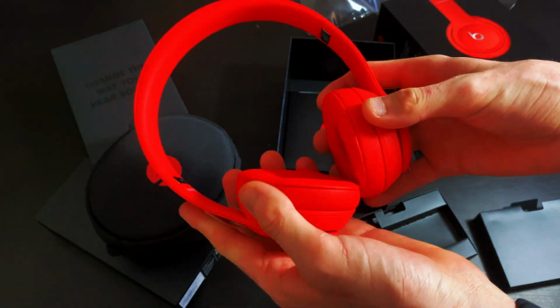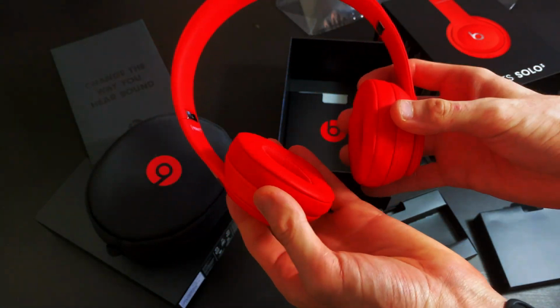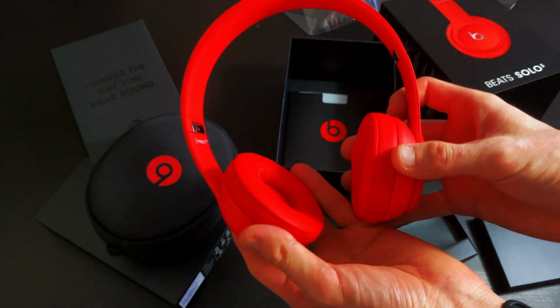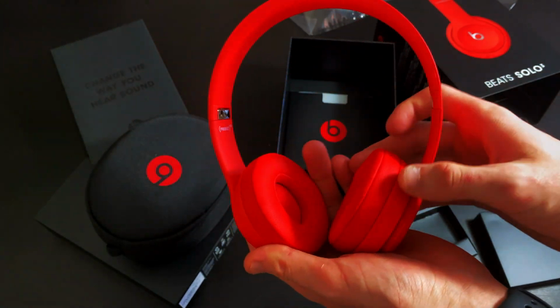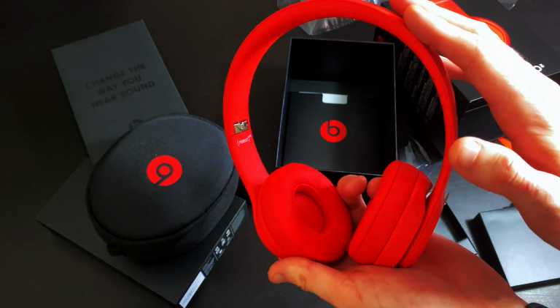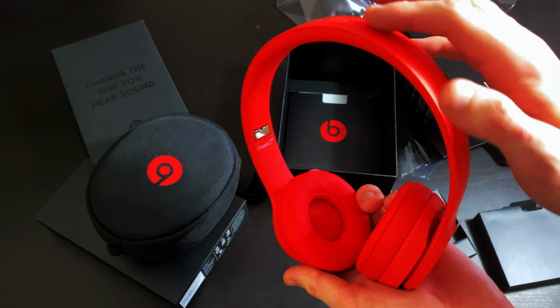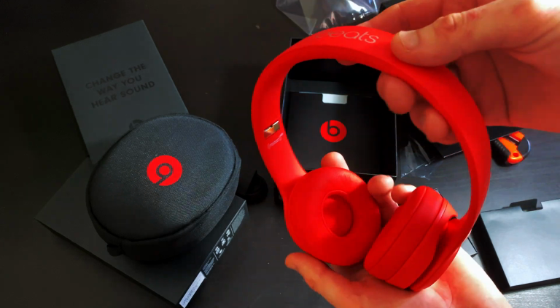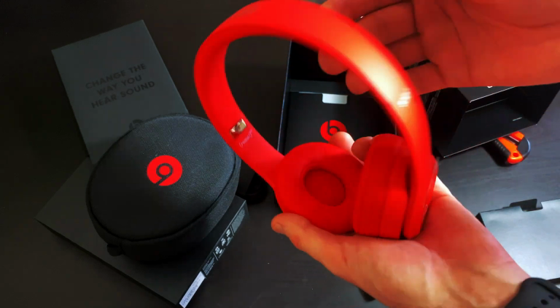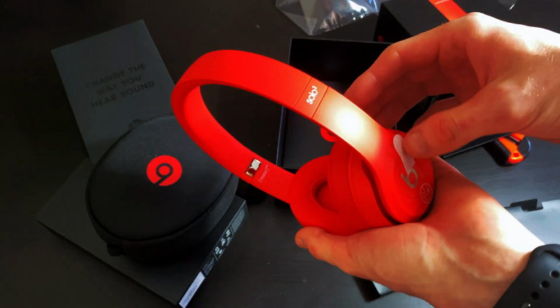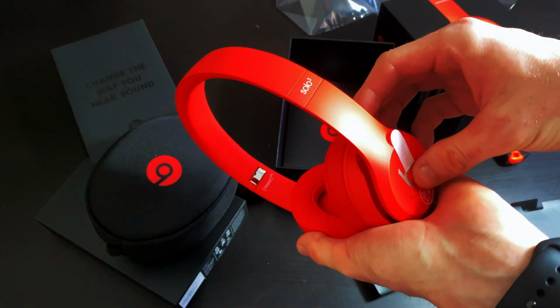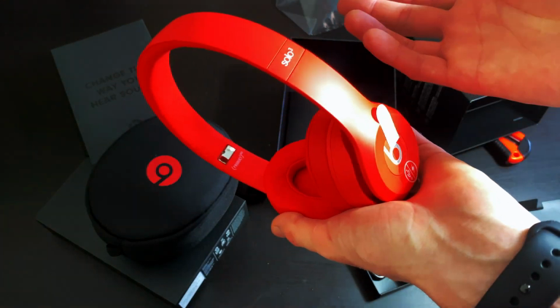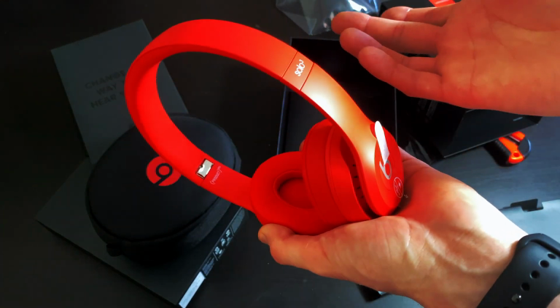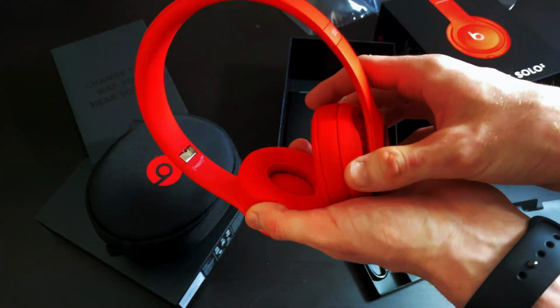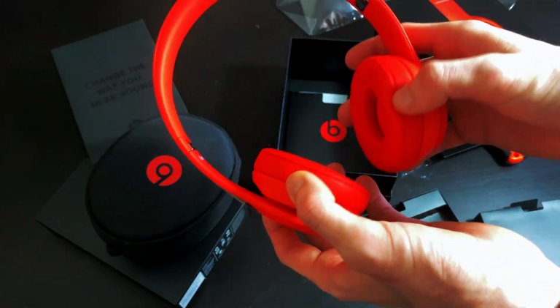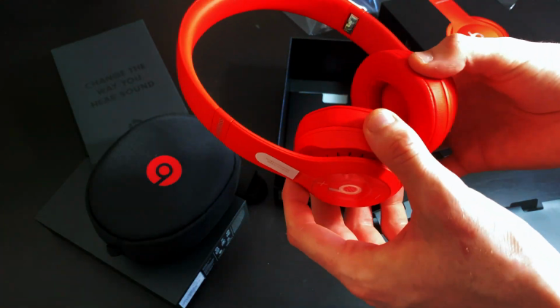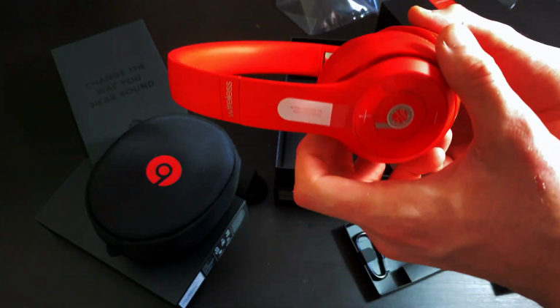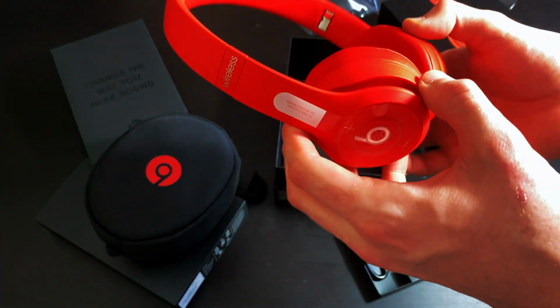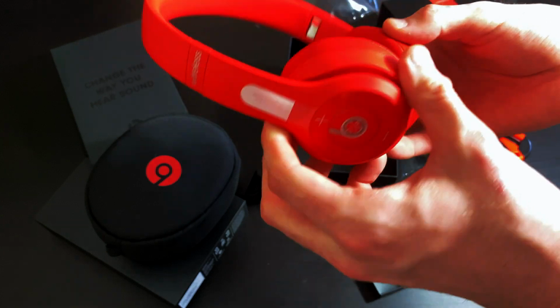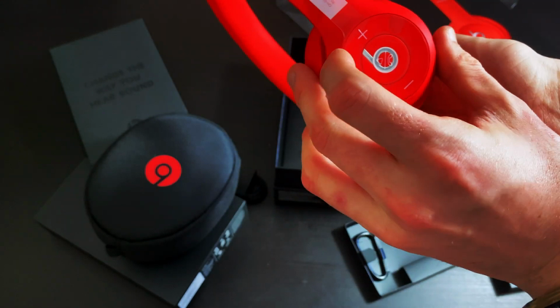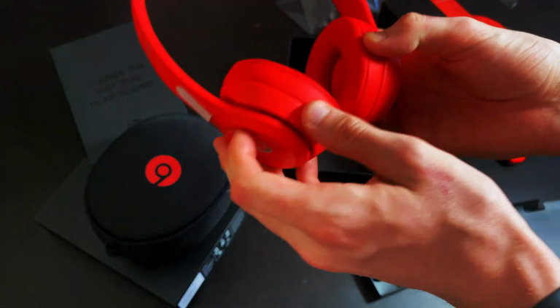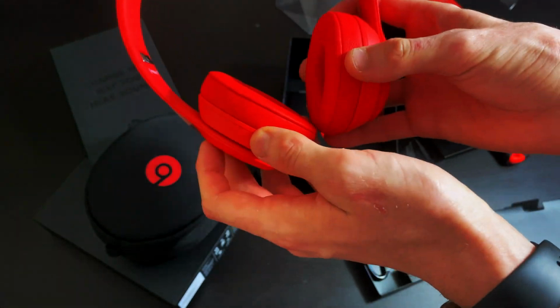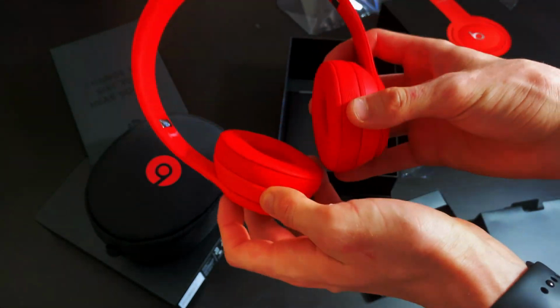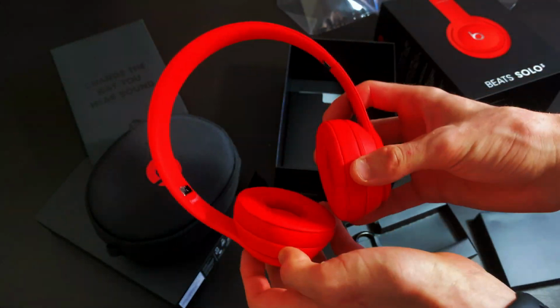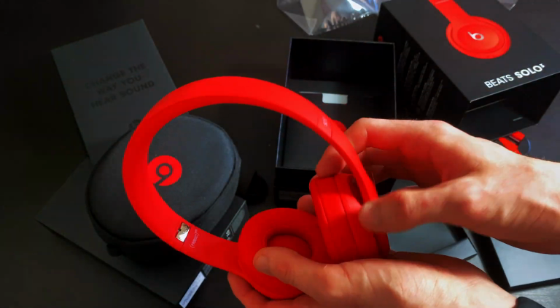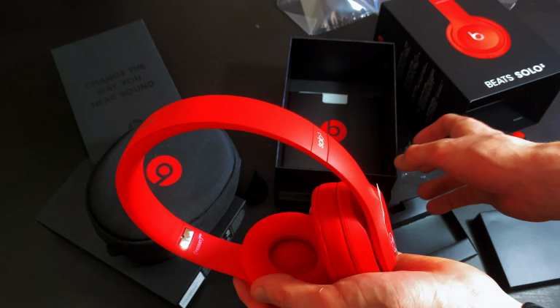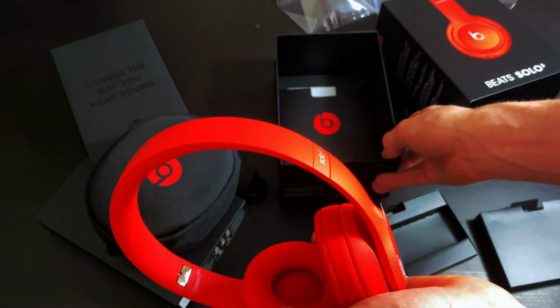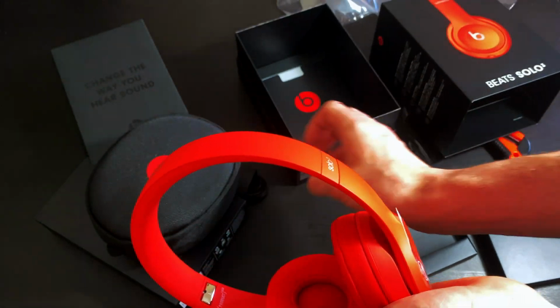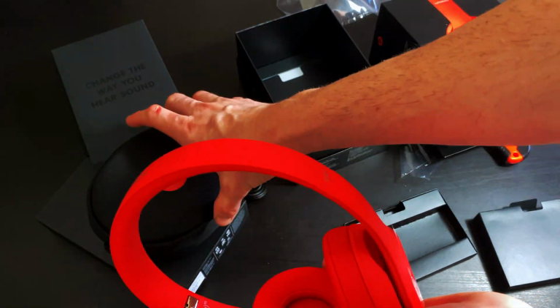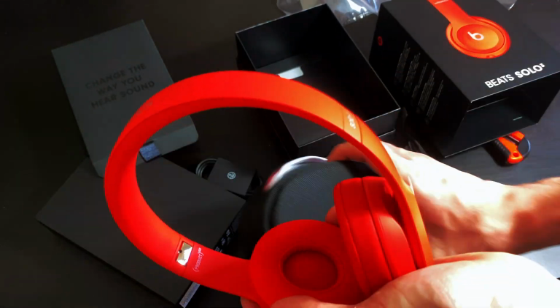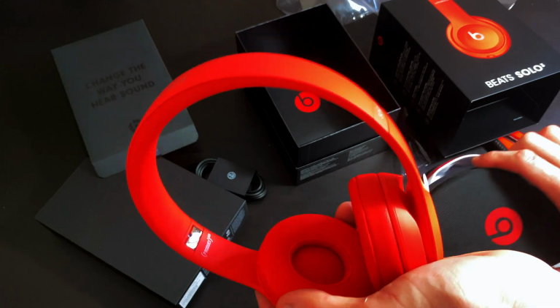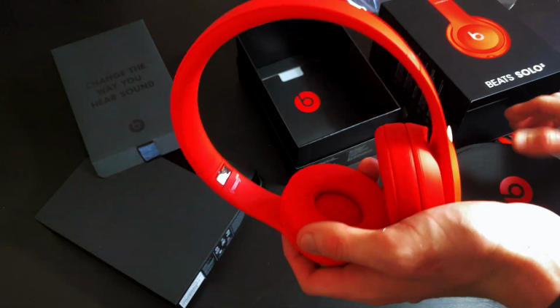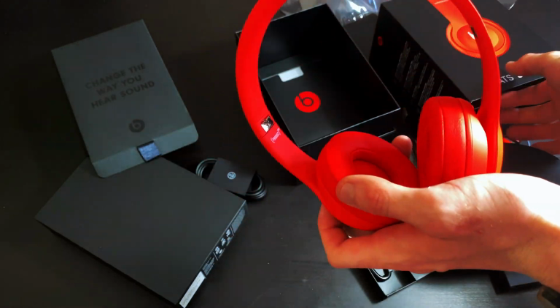I did wear my friend's pair at work today, because she brought in her Beats Solo 3. So I was like, oh, can I try them on? And they actually felt extremely comfortable when I put them on. So I'll do a little tester for you guys.